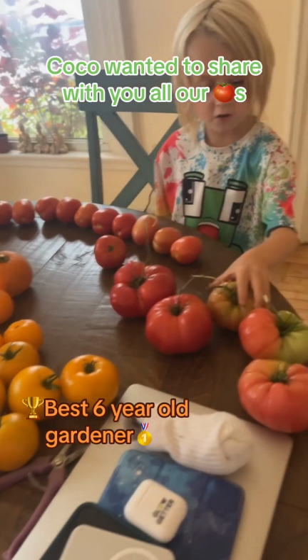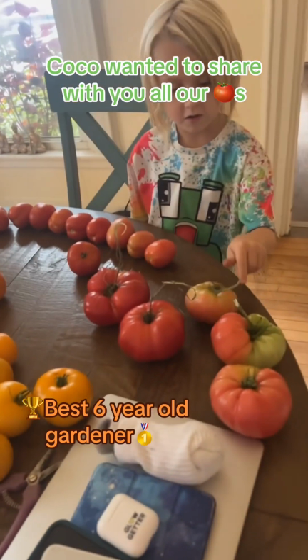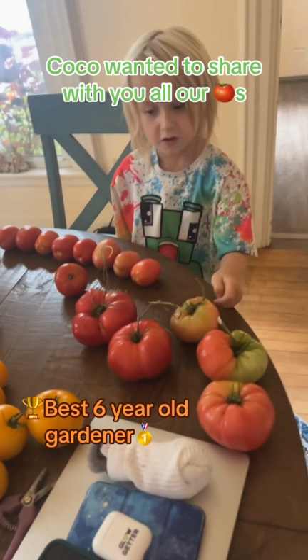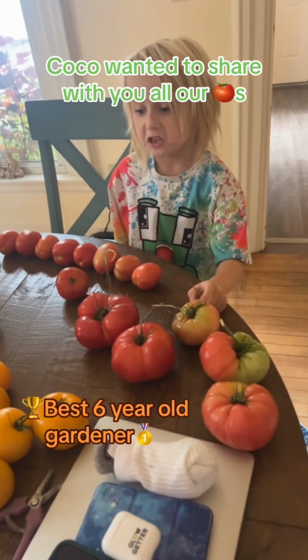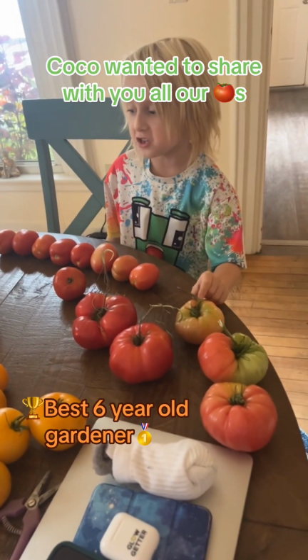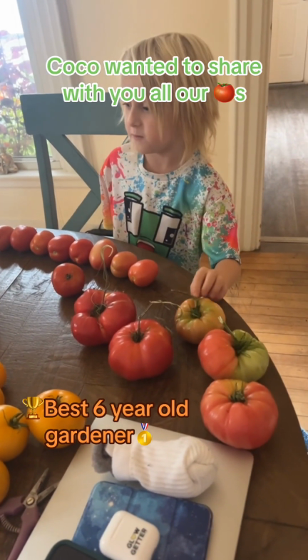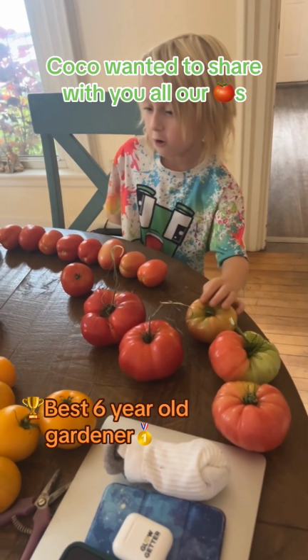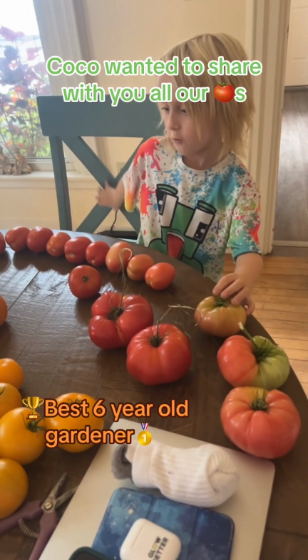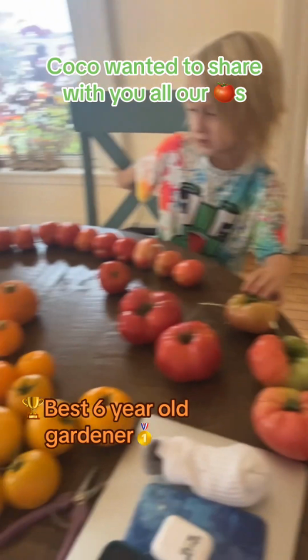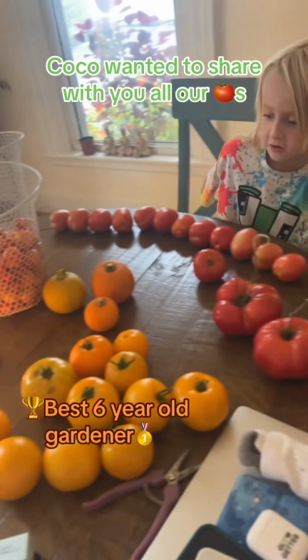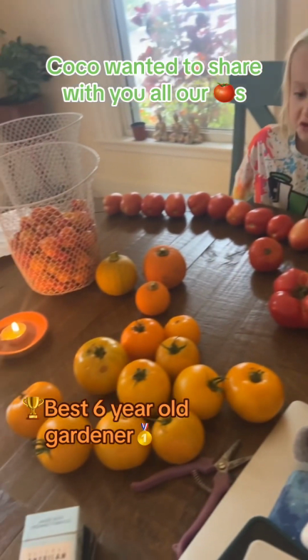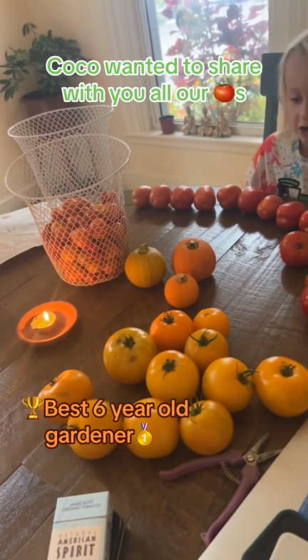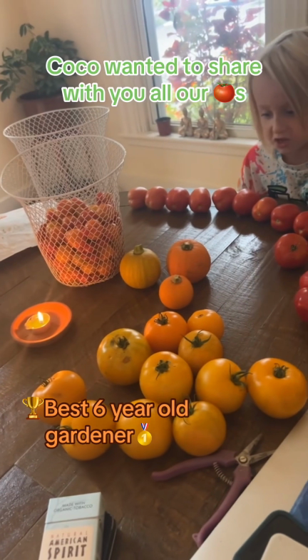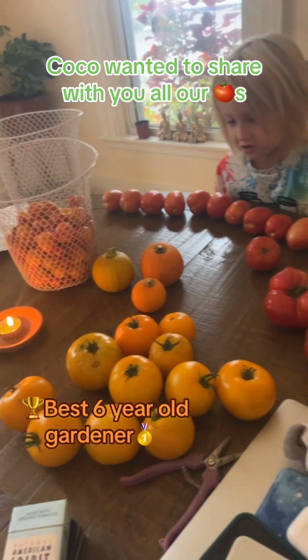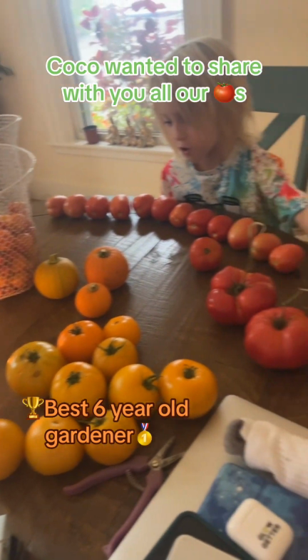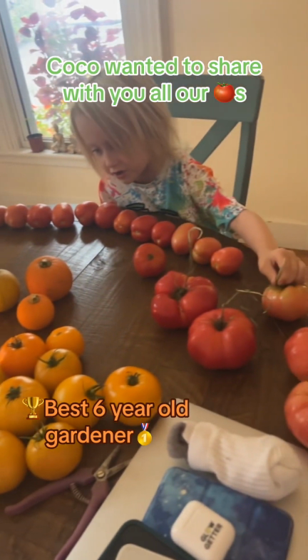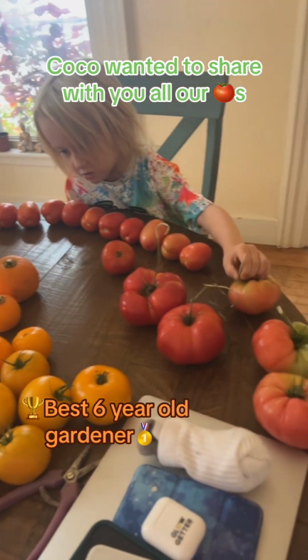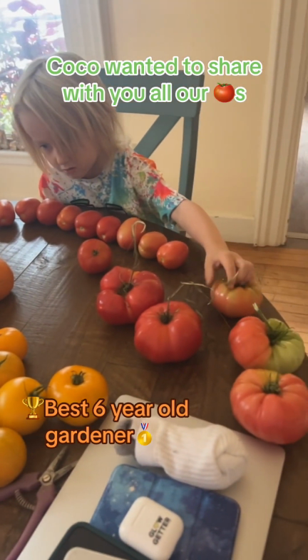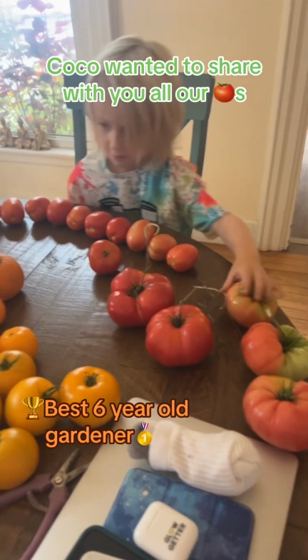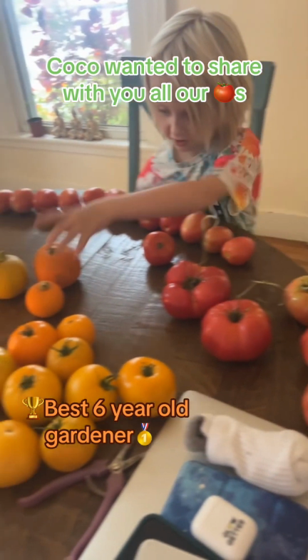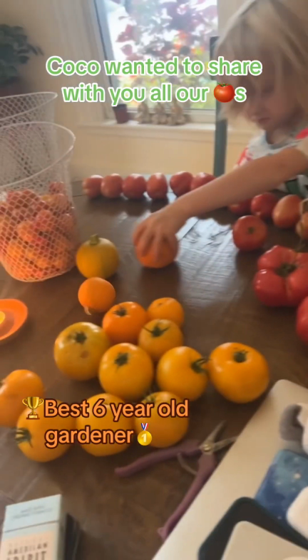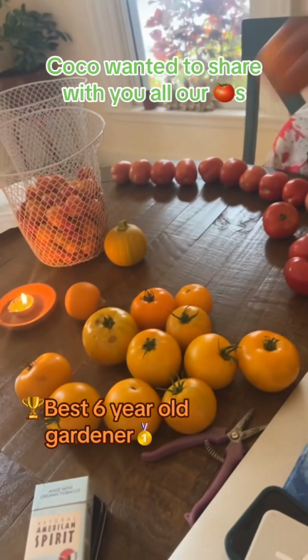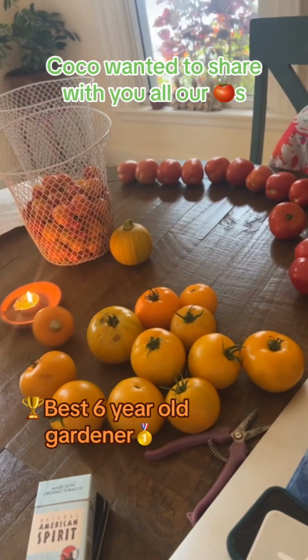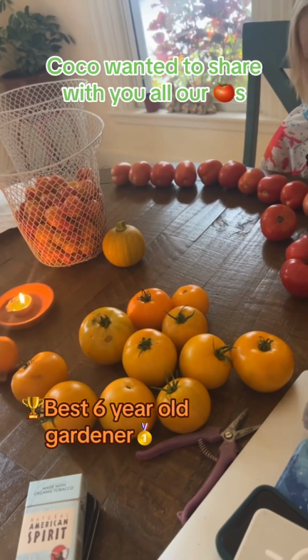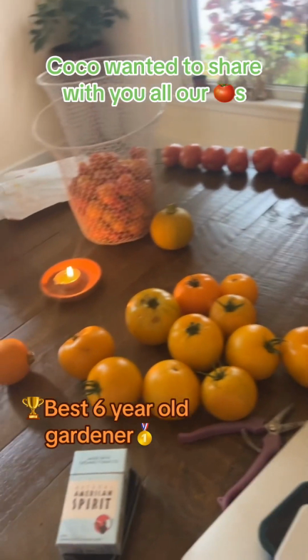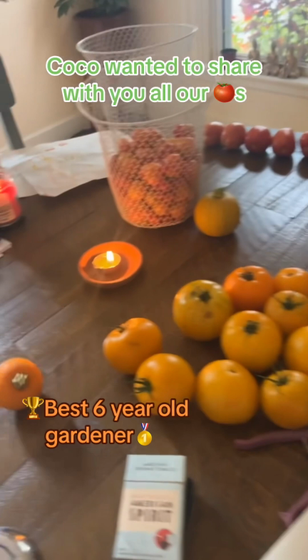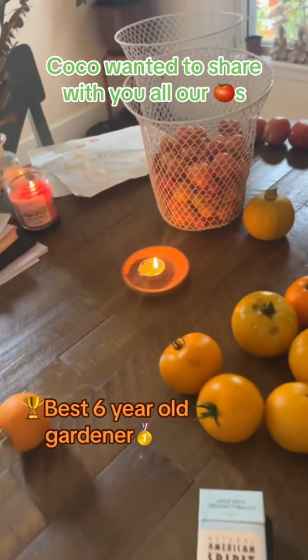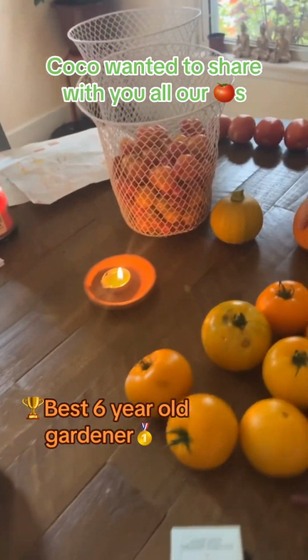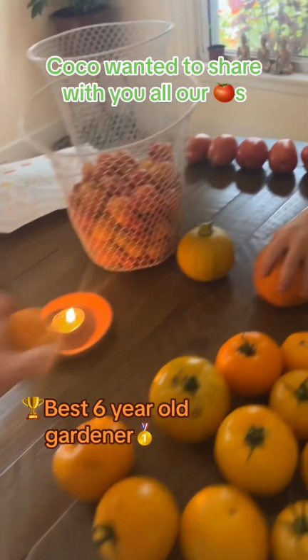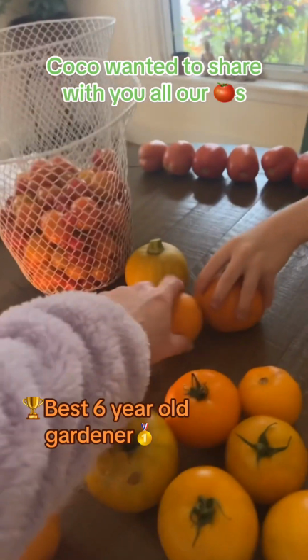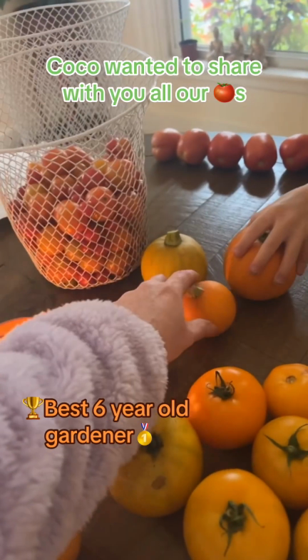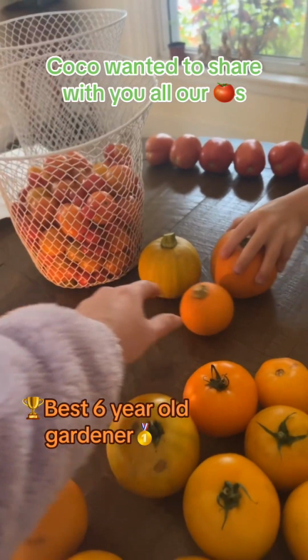So this is all of our big tomatoes and our pumpkins right here. I got pumpkins! Pumpkin. Uh oh, there goes a pumpkin. Run away pumpkin.